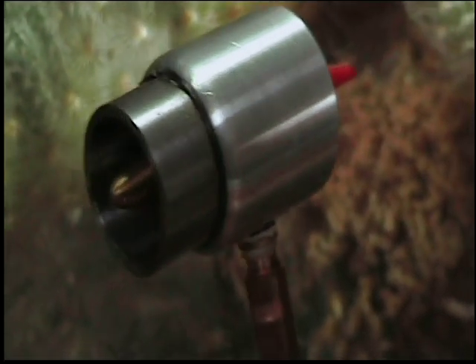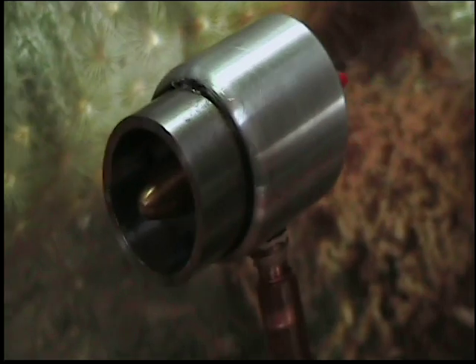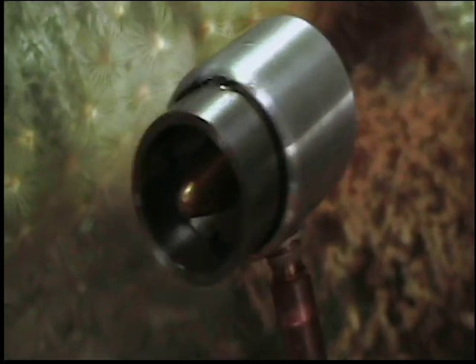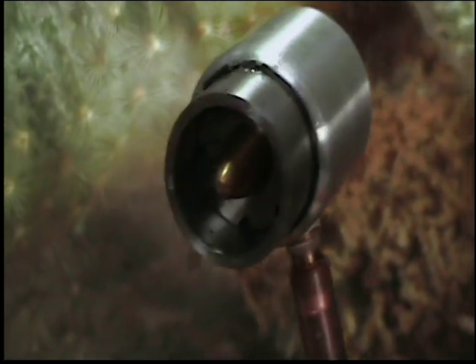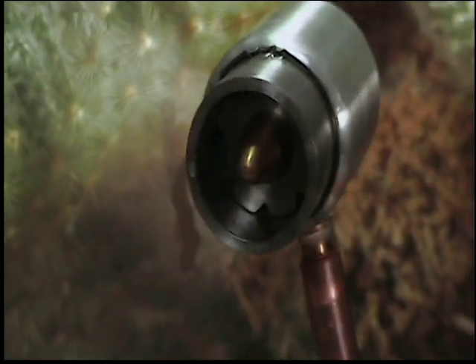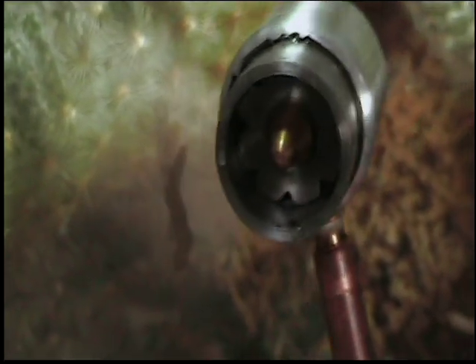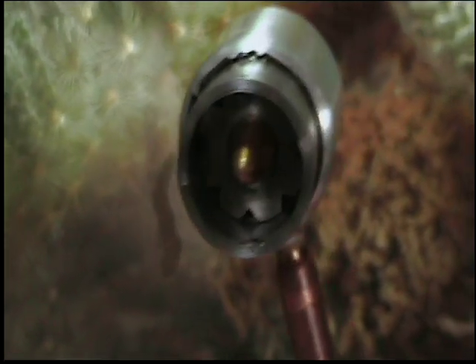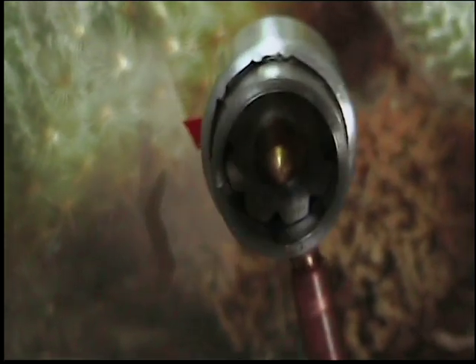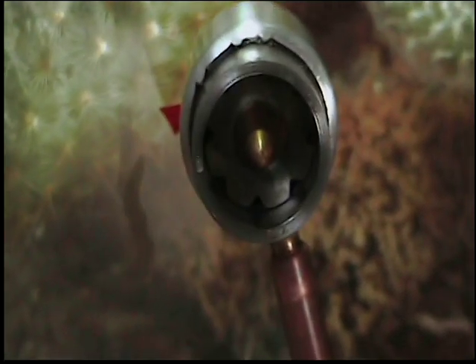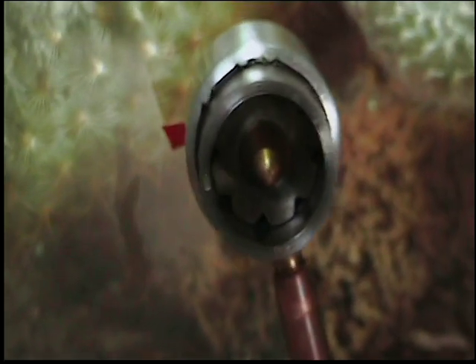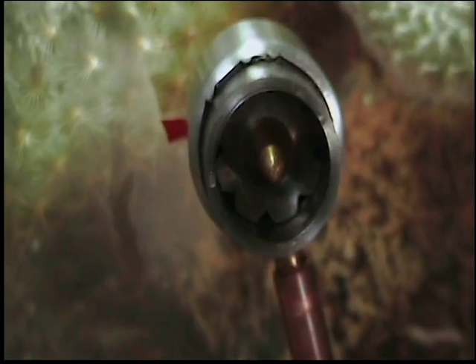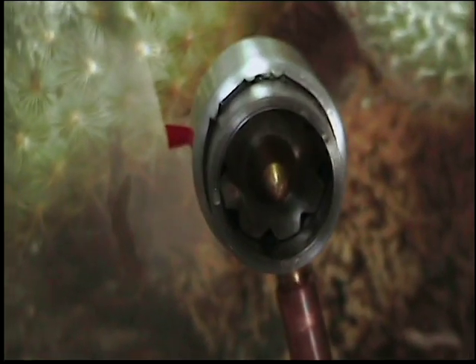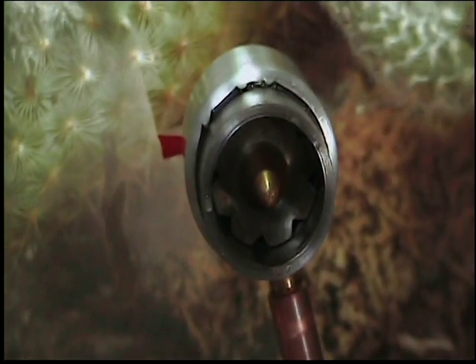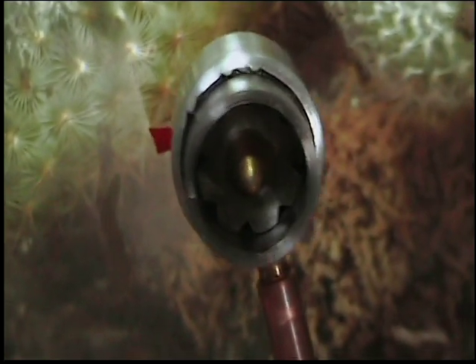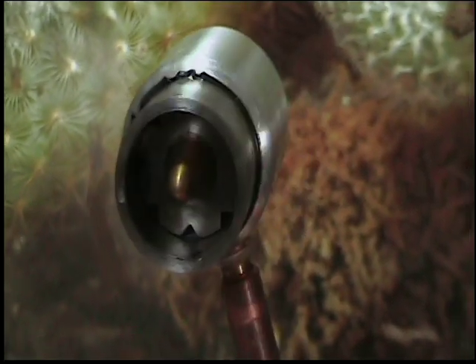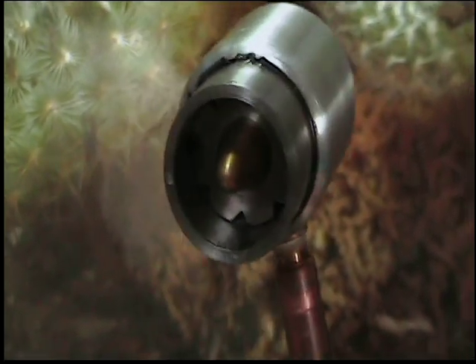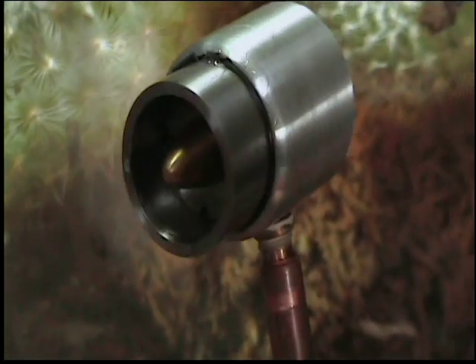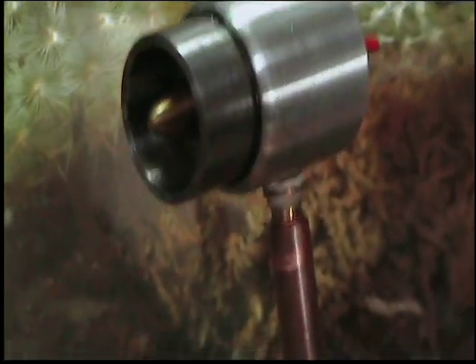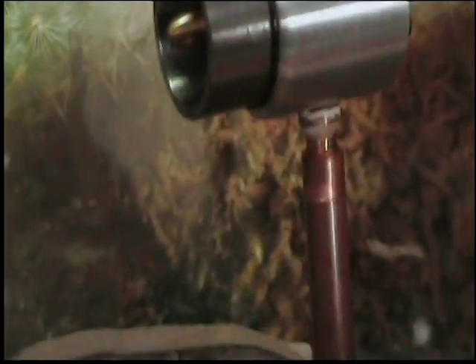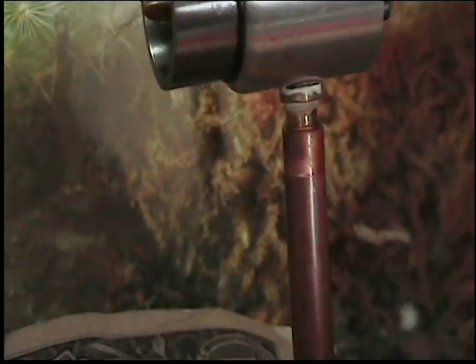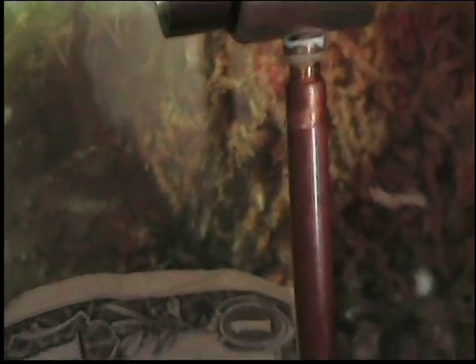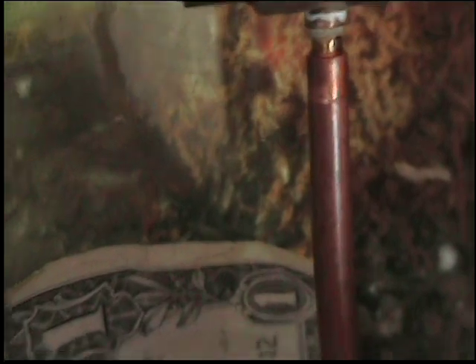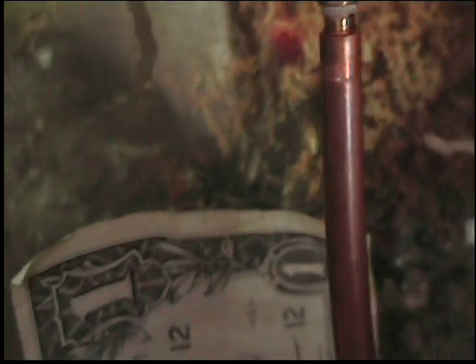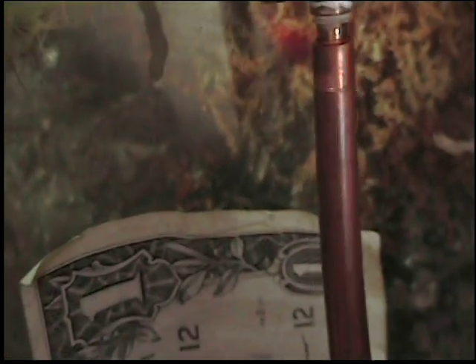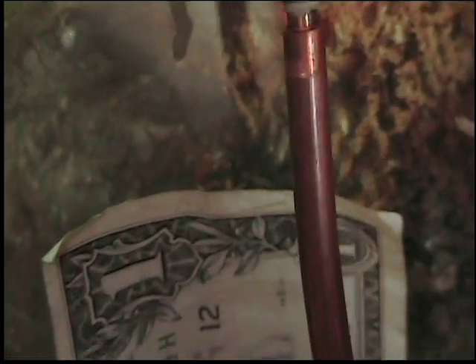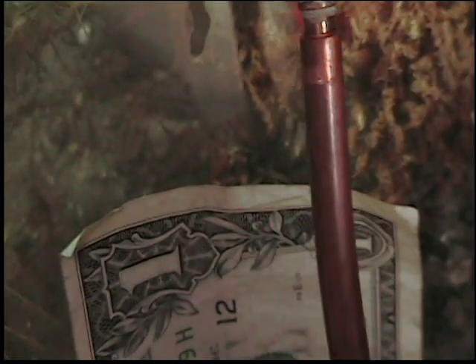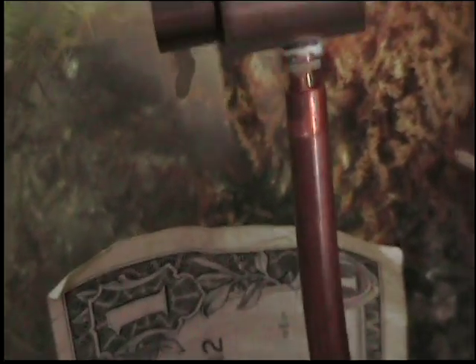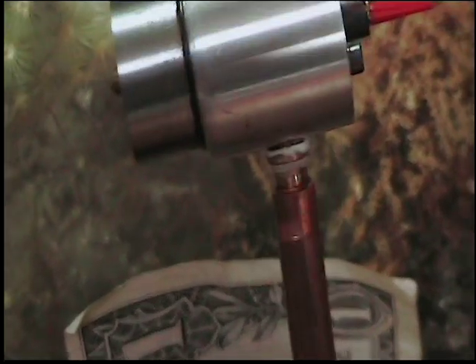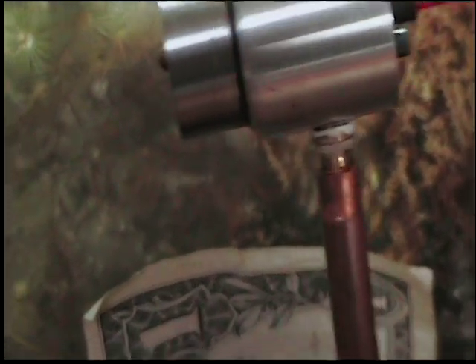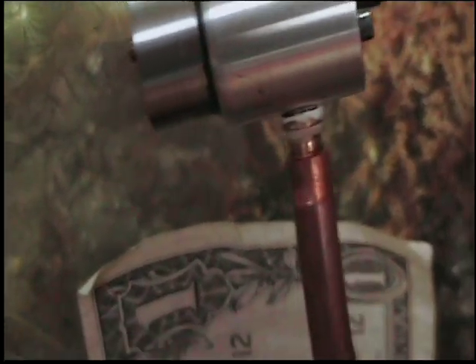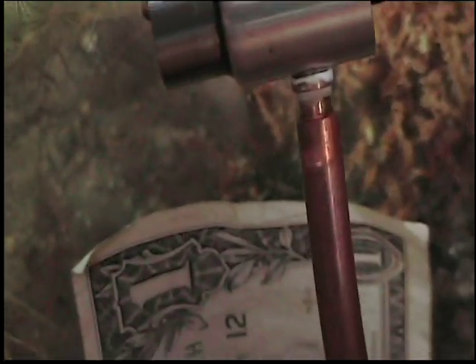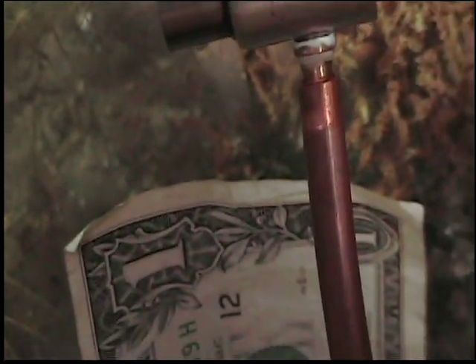And you'll see the turbine's in here. And there's a dollar bill here to show the size relationship.